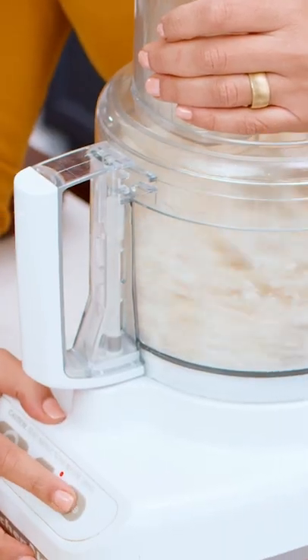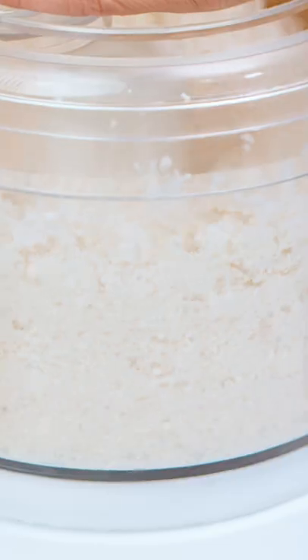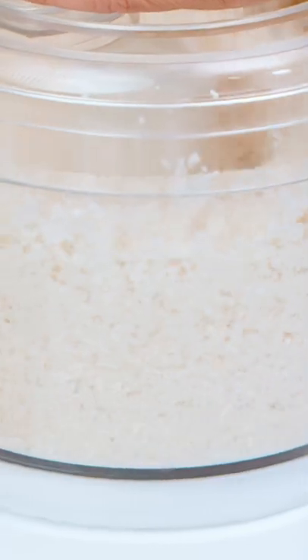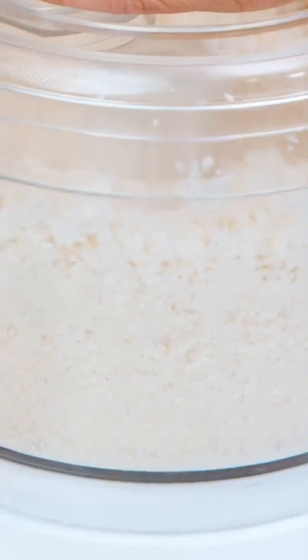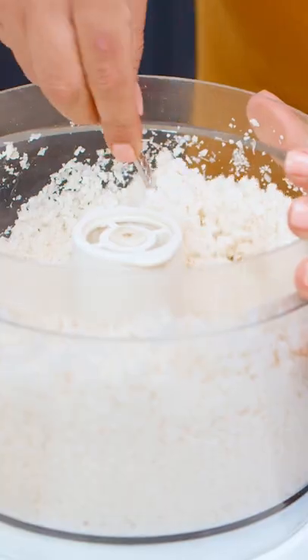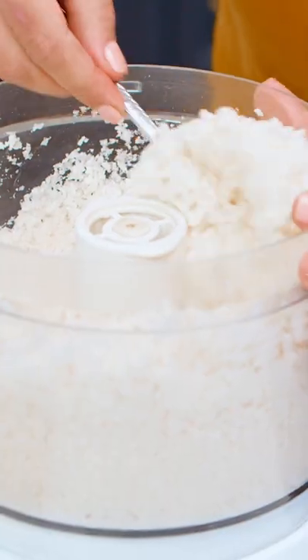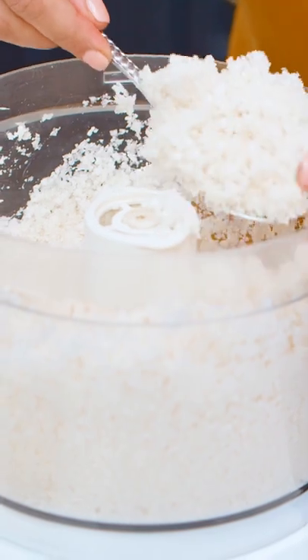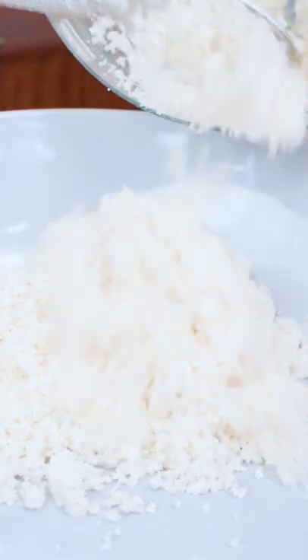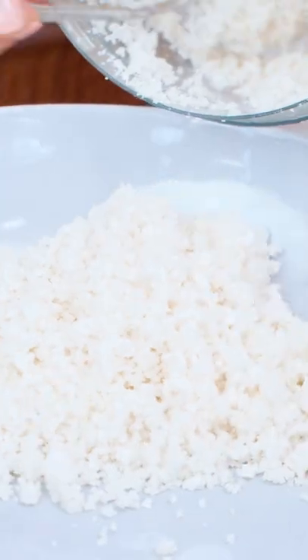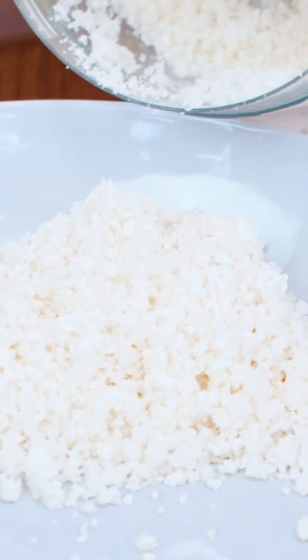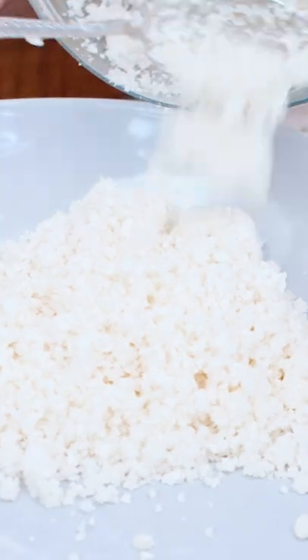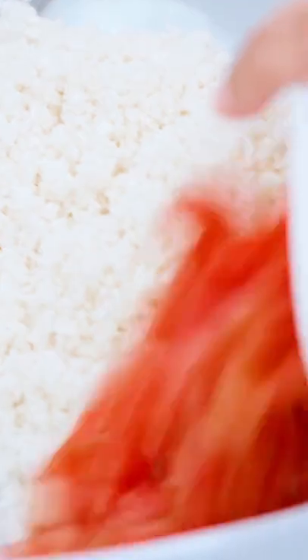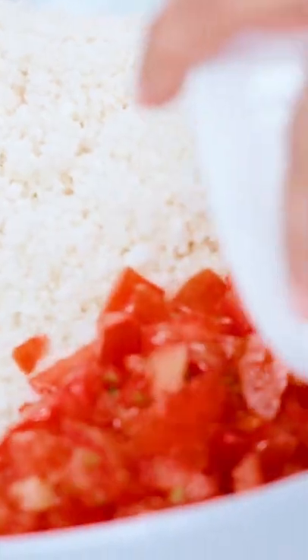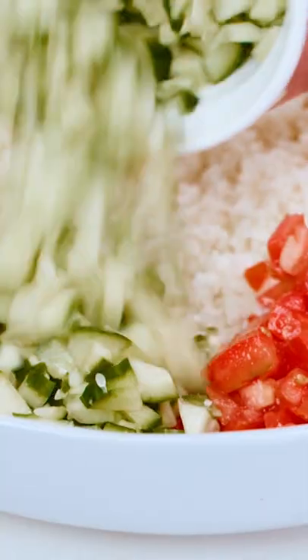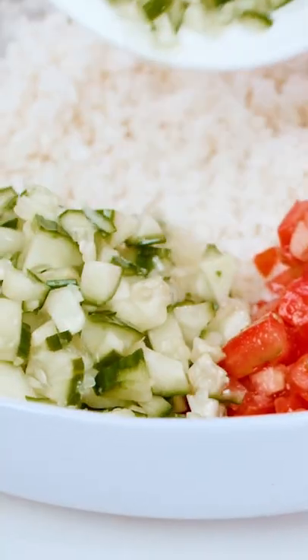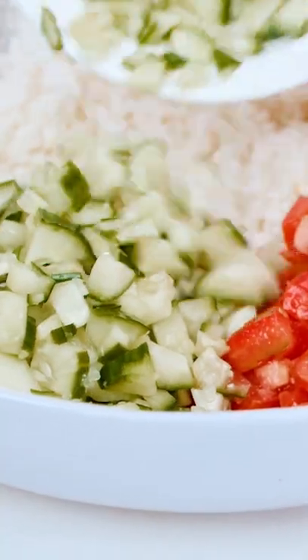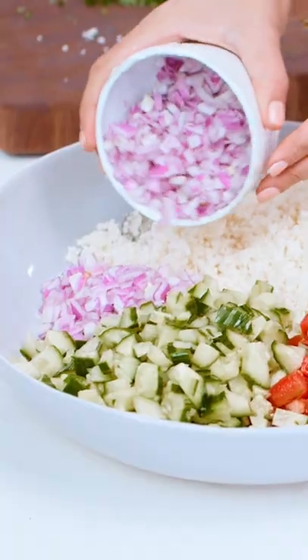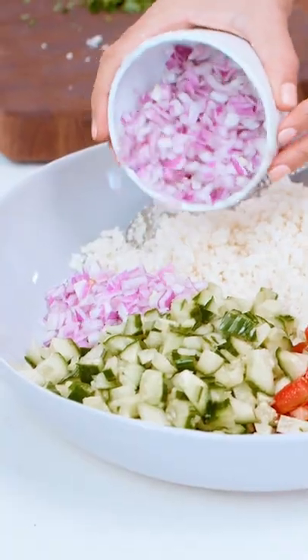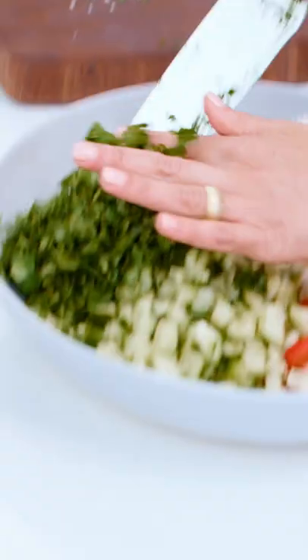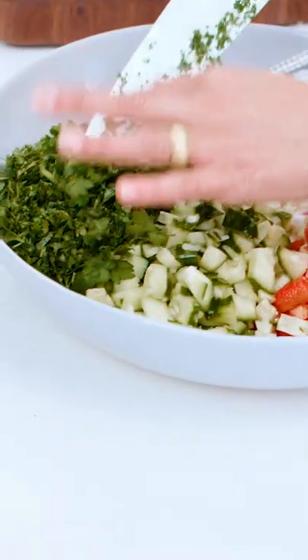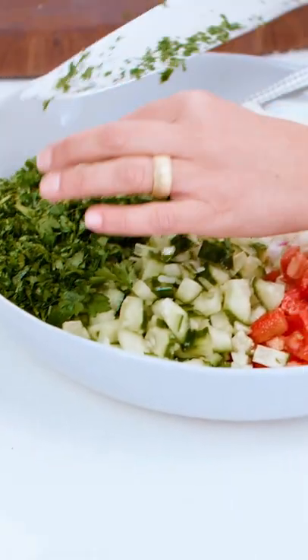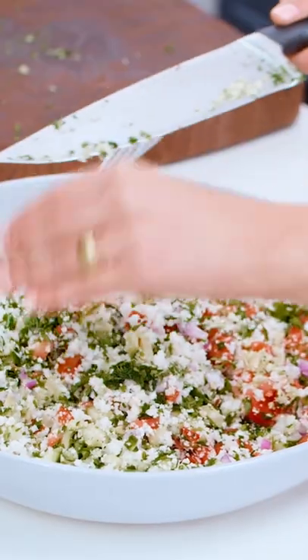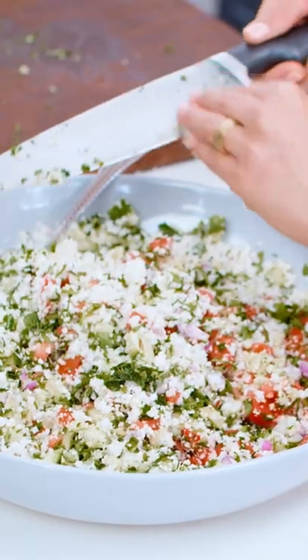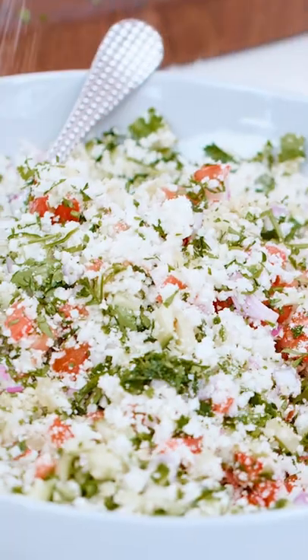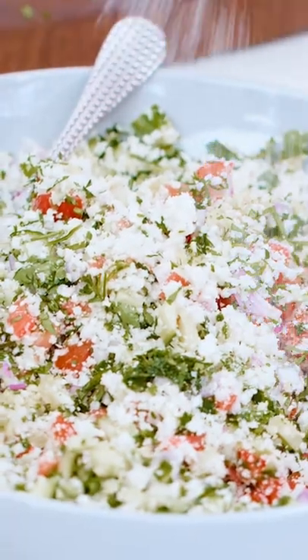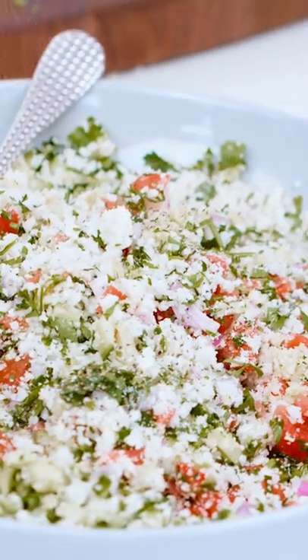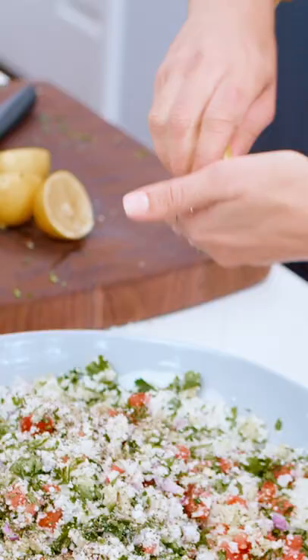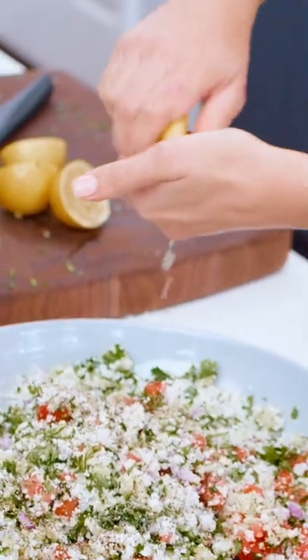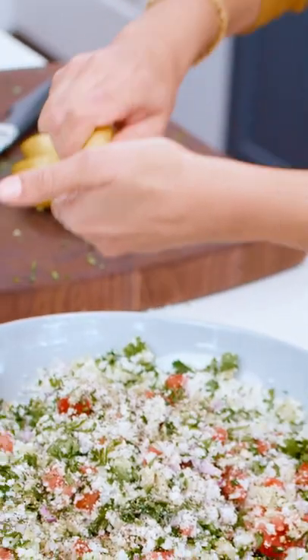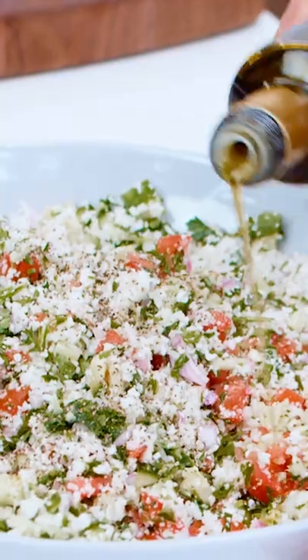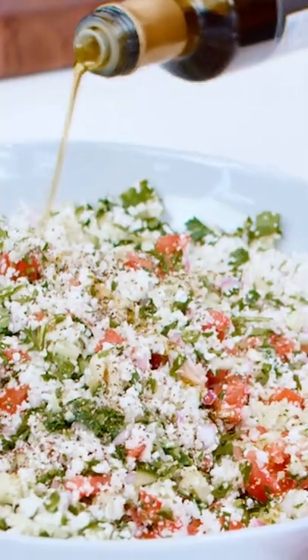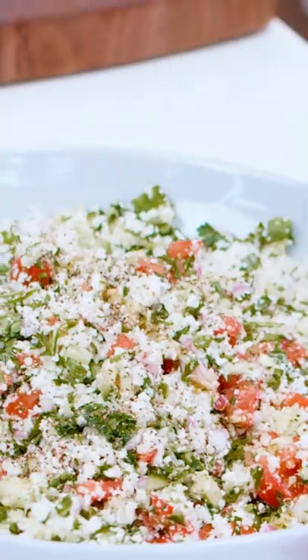From here, really everything will go into my big bowl. Cauliflower, tomatoes, cucumbers, and red onions. Parsley, garlic cloves, salt and pepper. Let's add our liquids — two lemons, extra virgin olive oil.